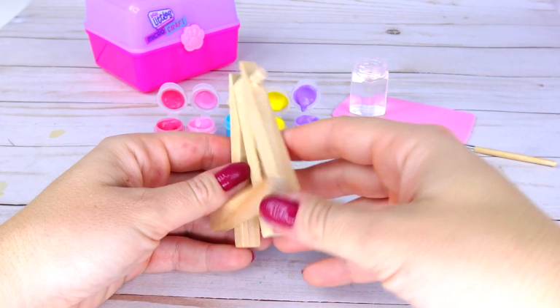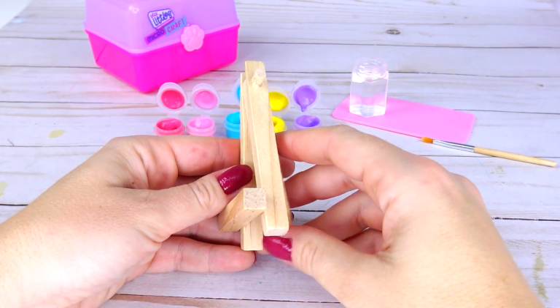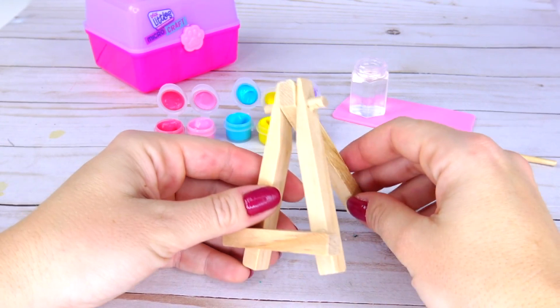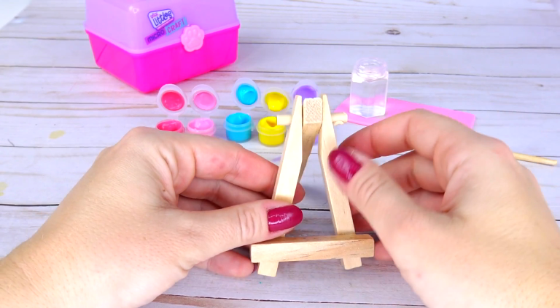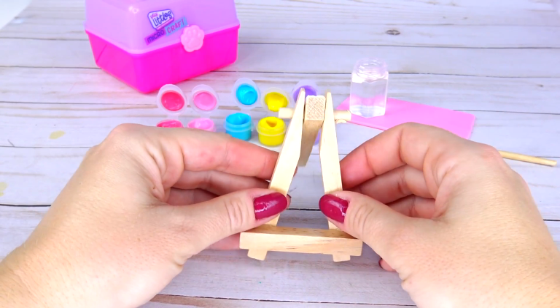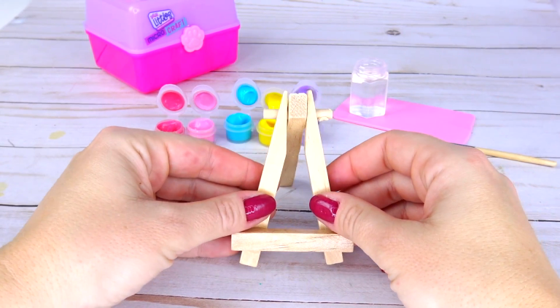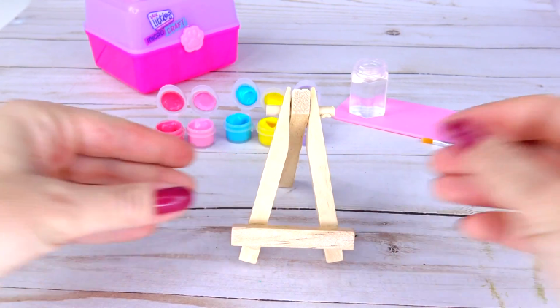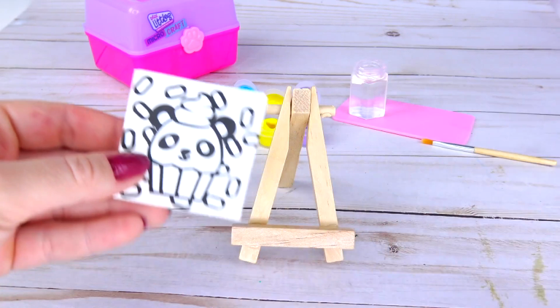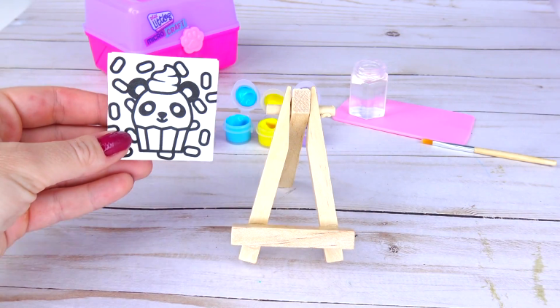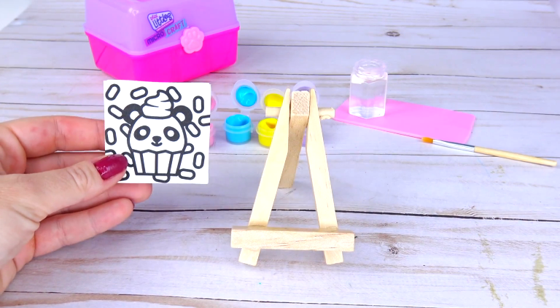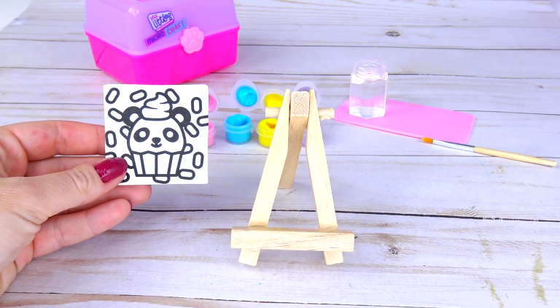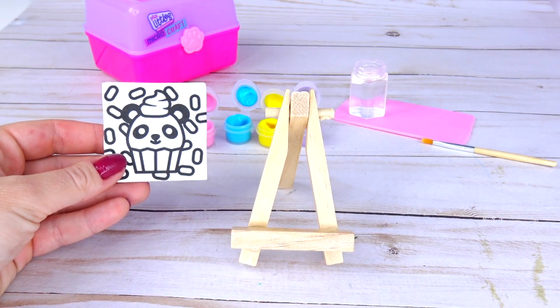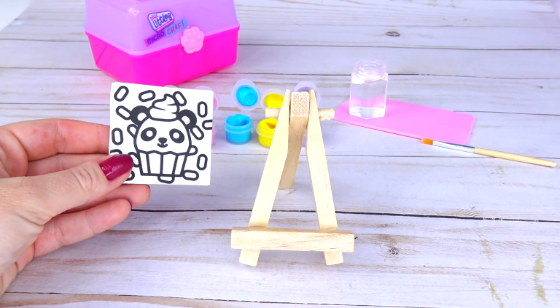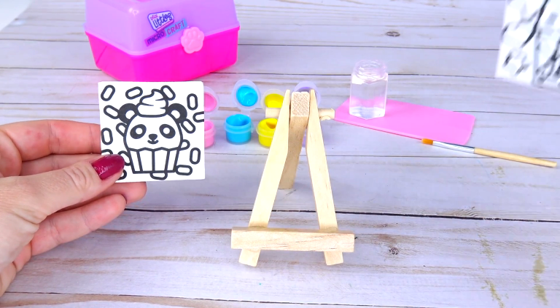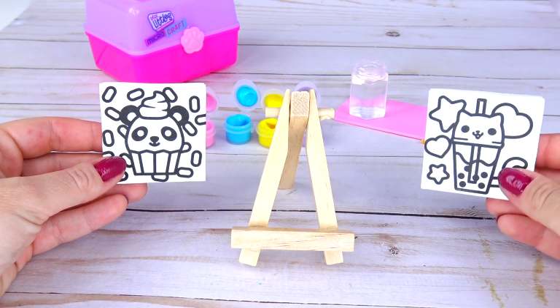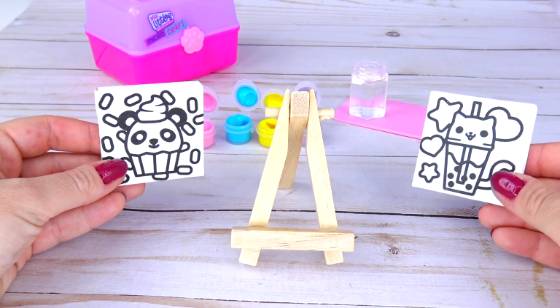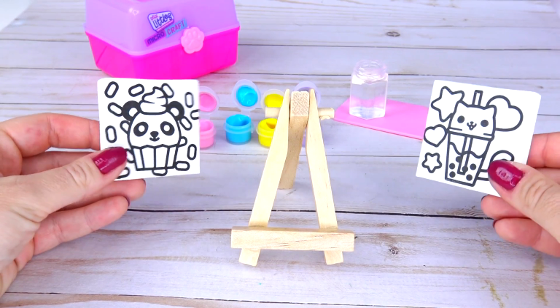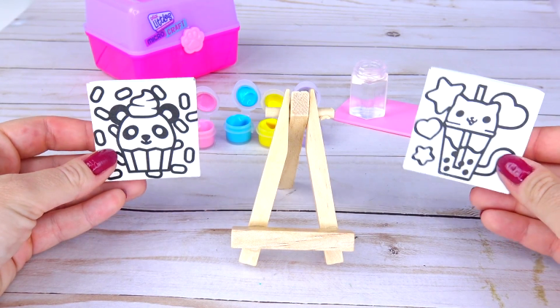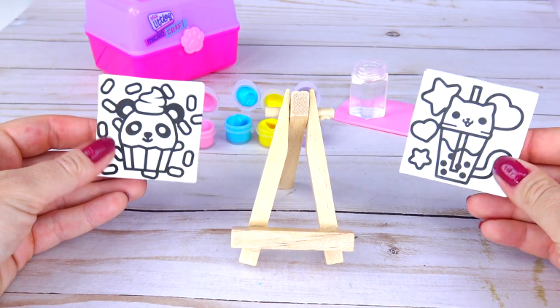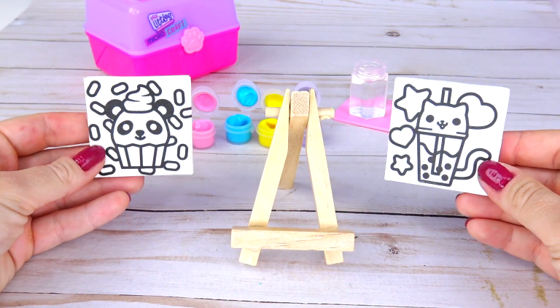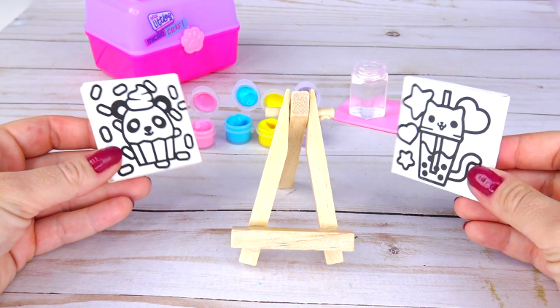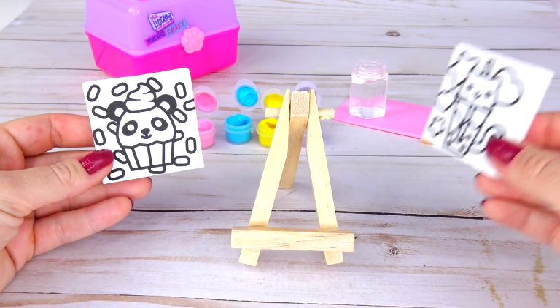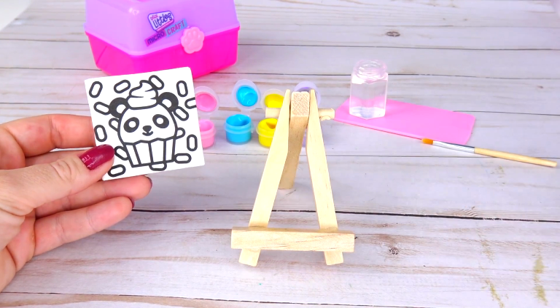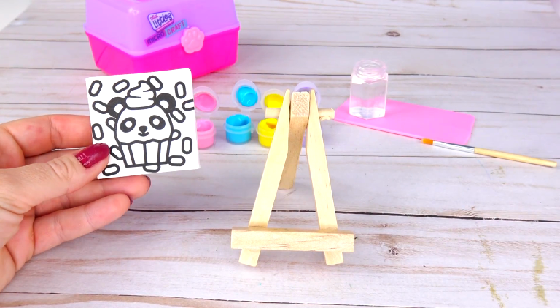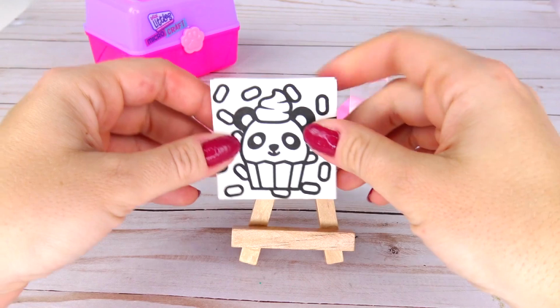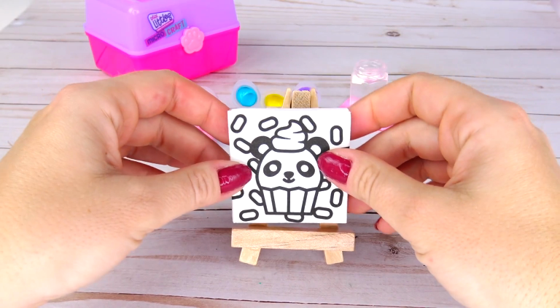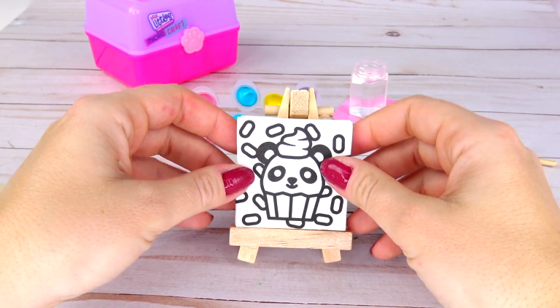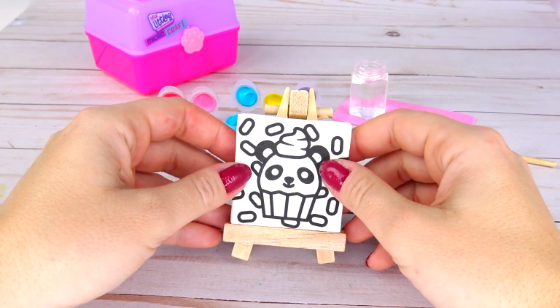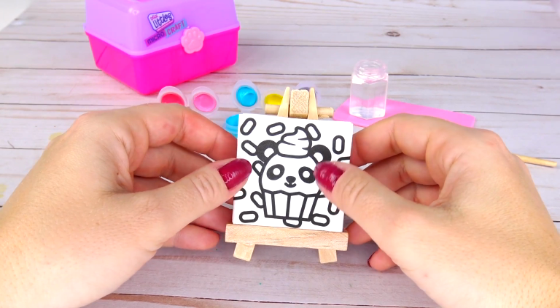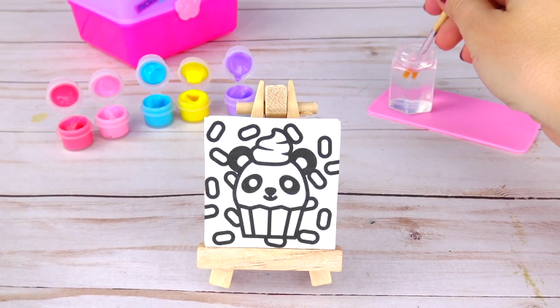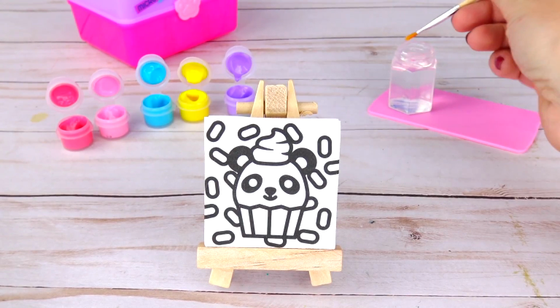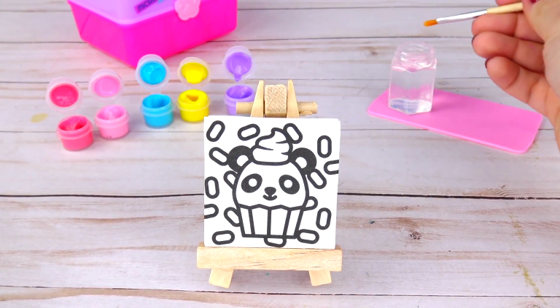Next let's go ahead and set up our easel. Shall we color this picture or this one? Hmm, both of them are adorable but for some reason I want to color this panda. All right, let's get started!